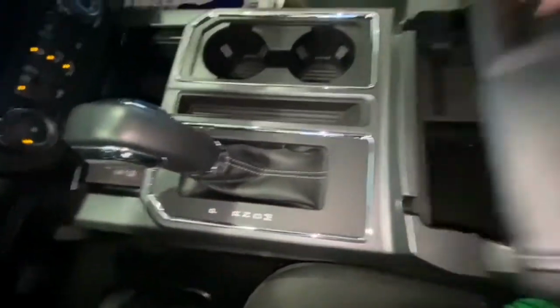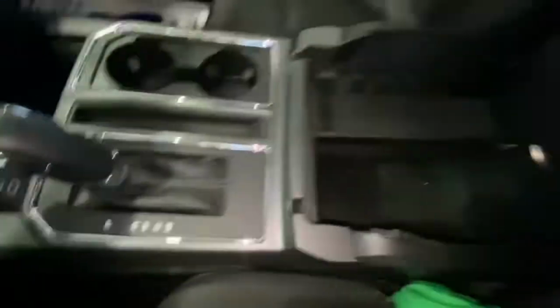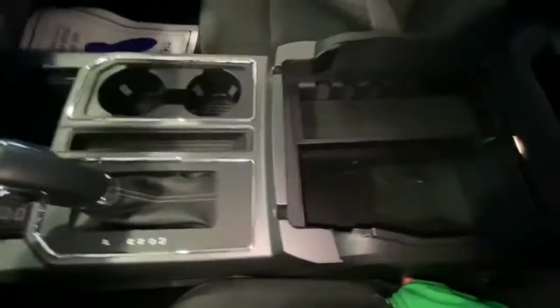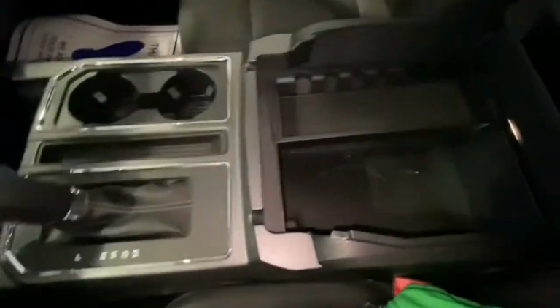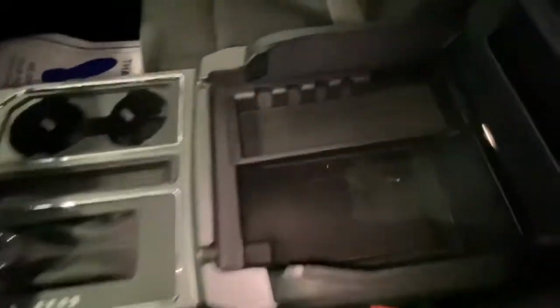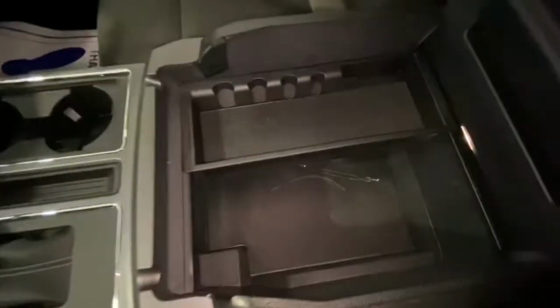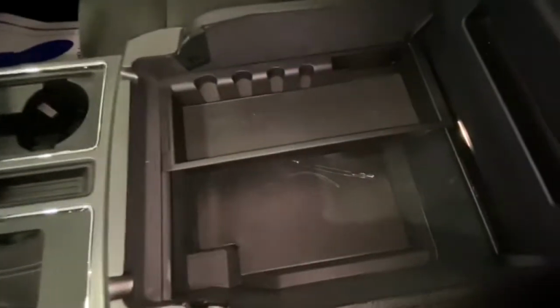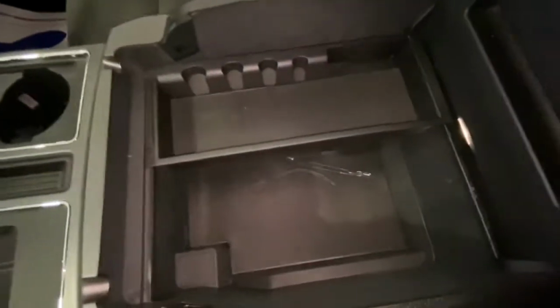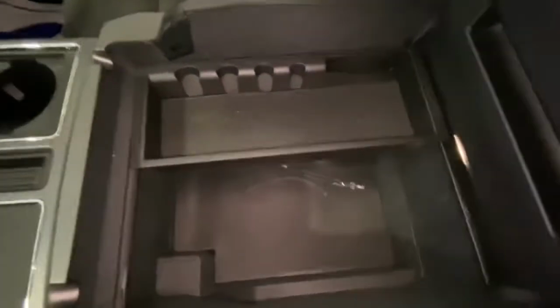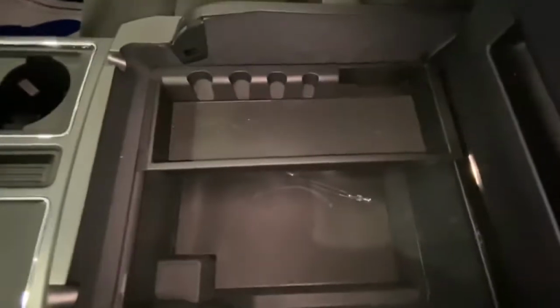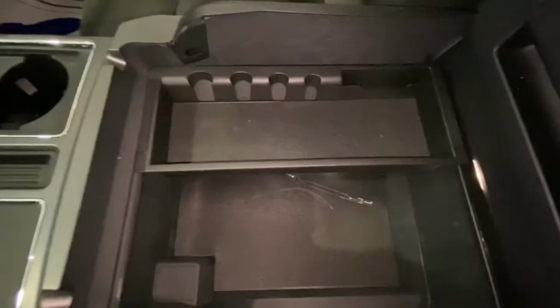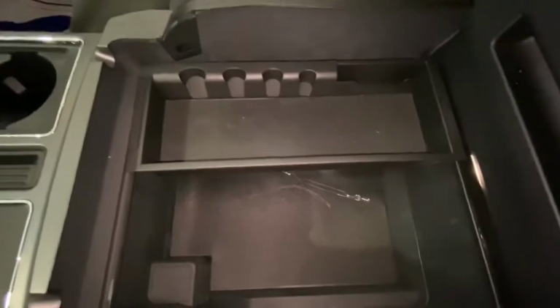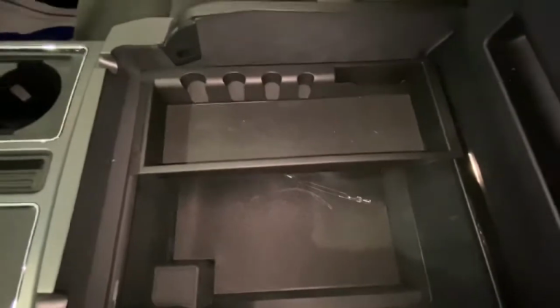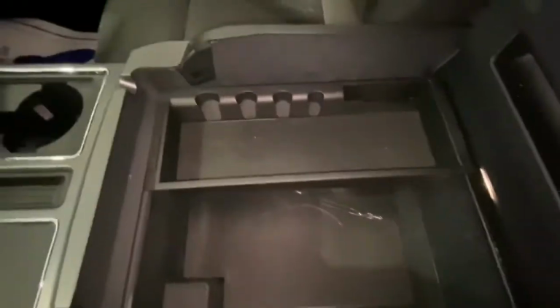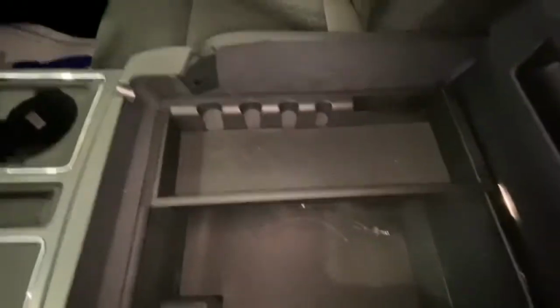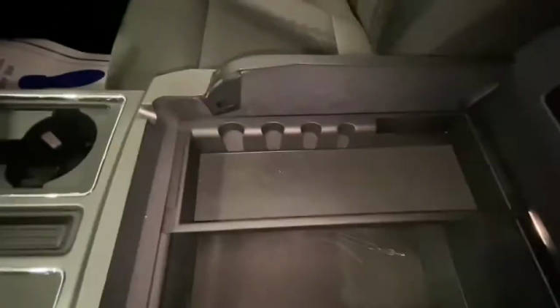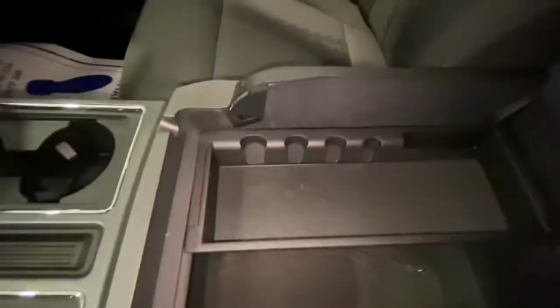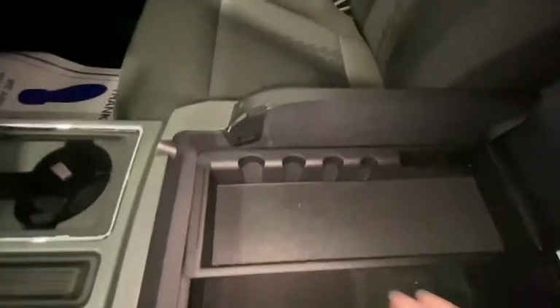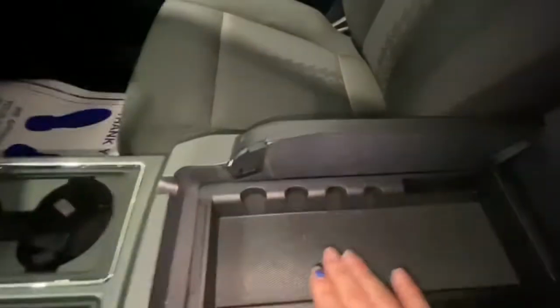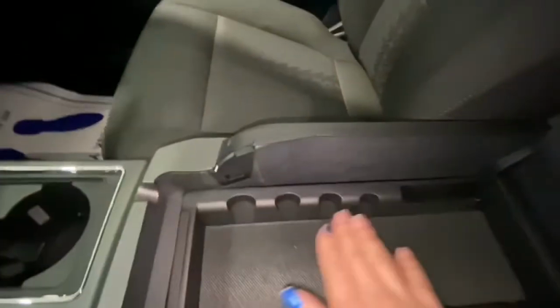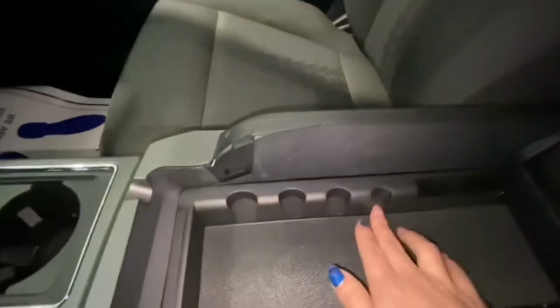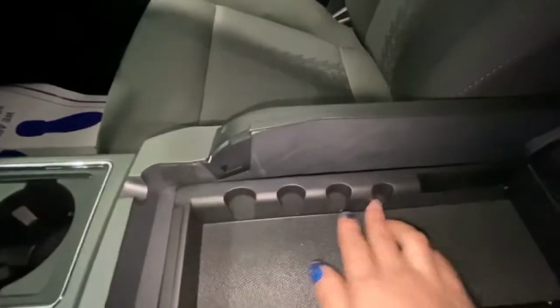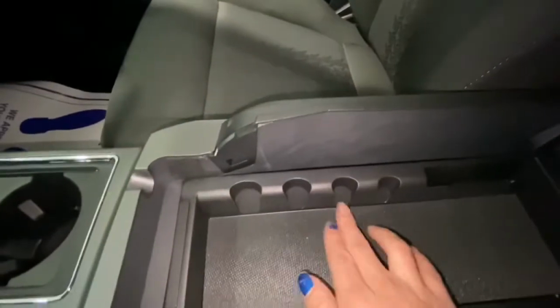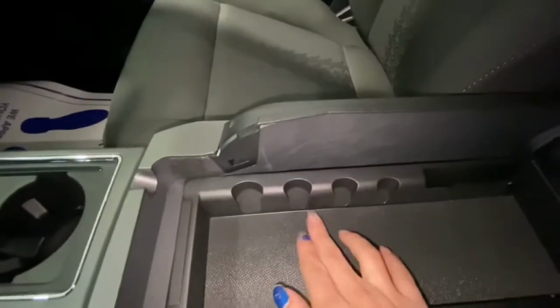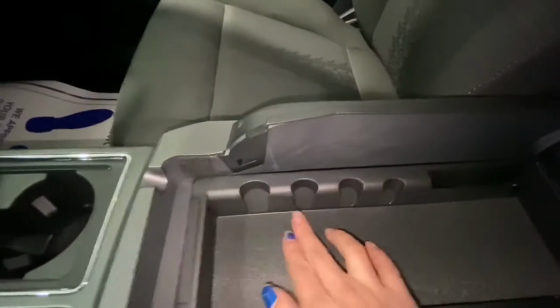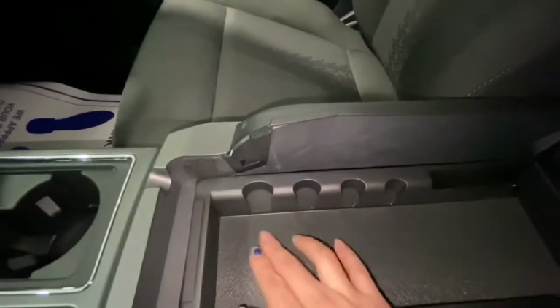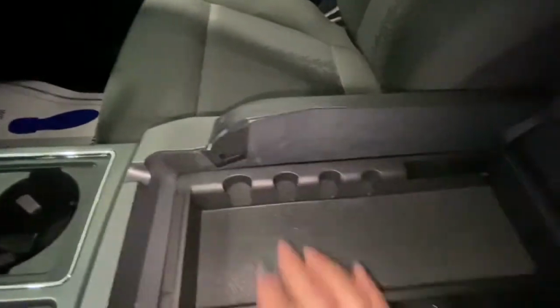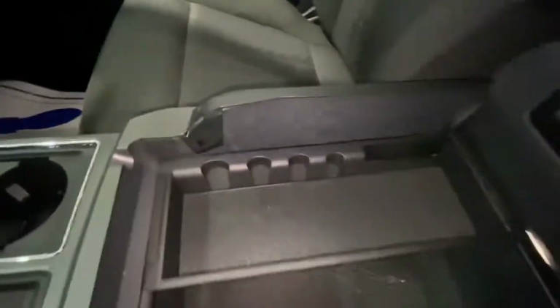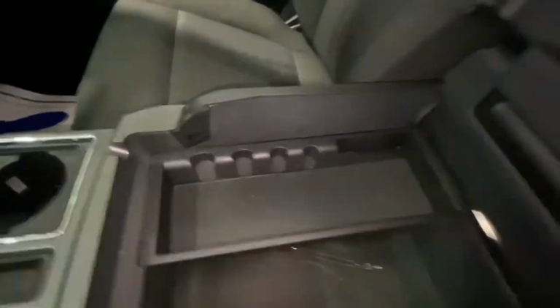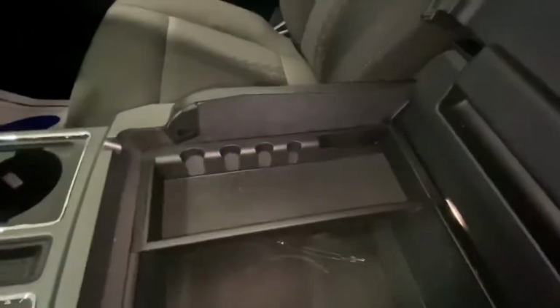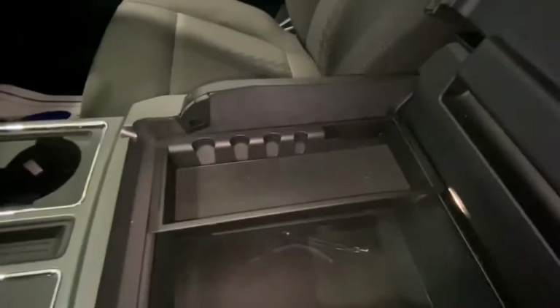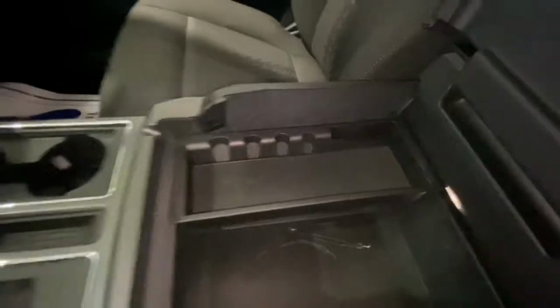Here in the center, you have a big glove box with space, and right here you can insert your chain — super nice.